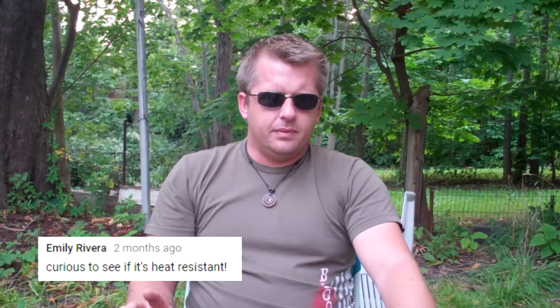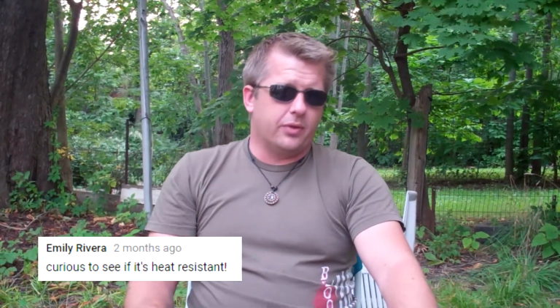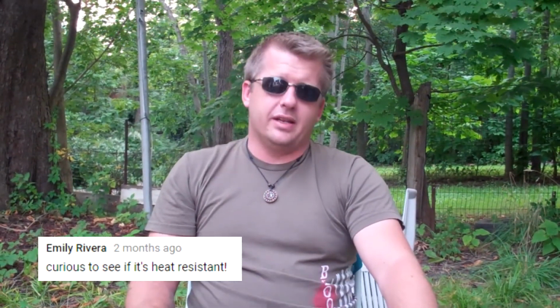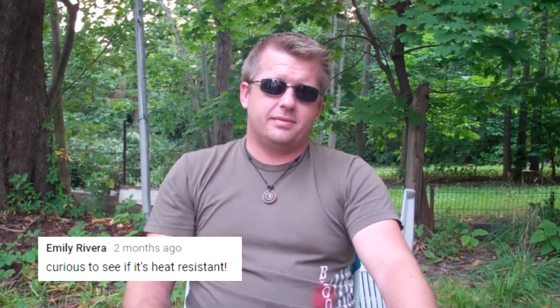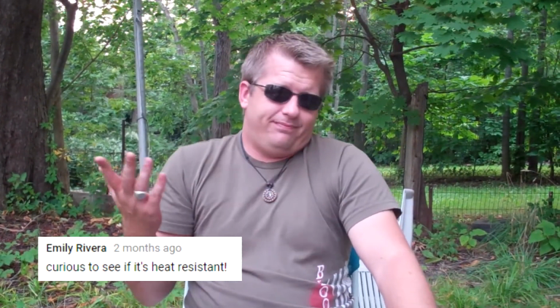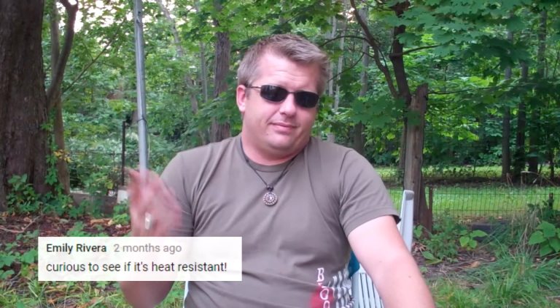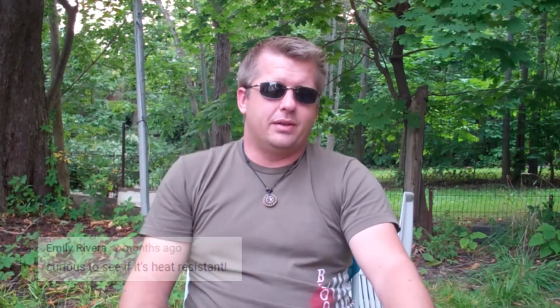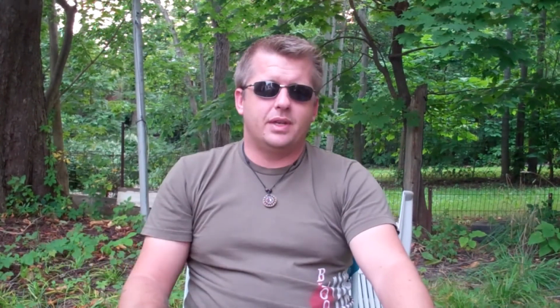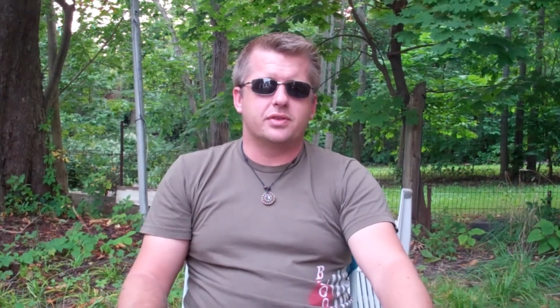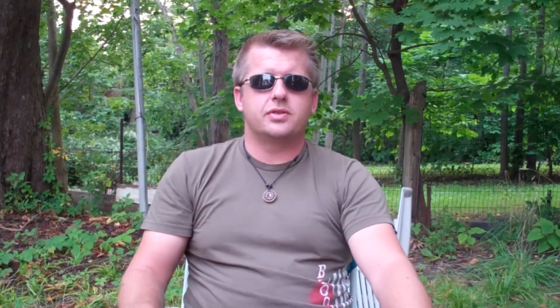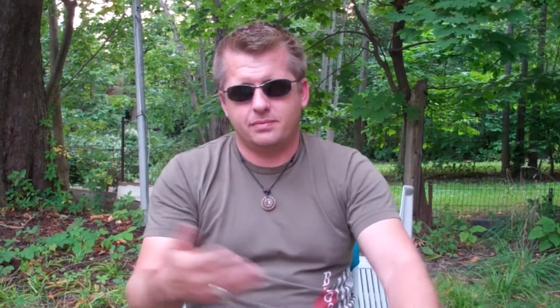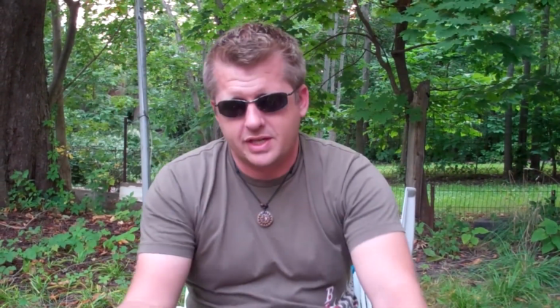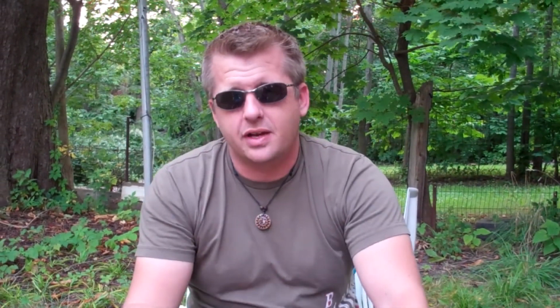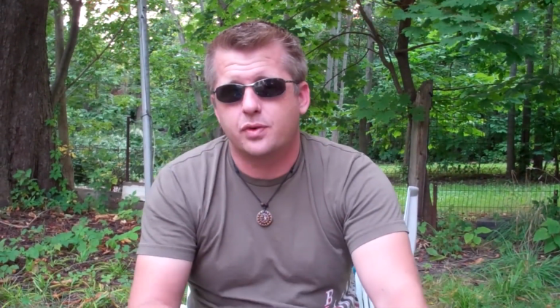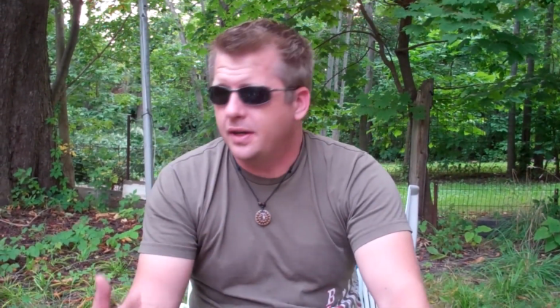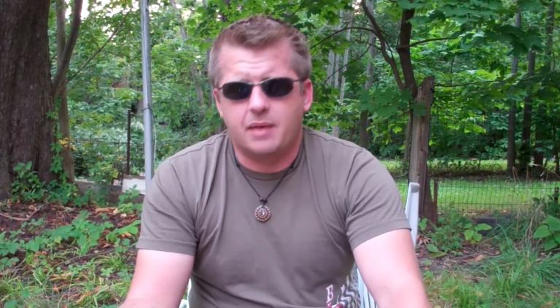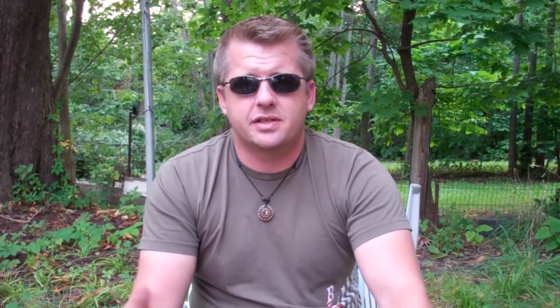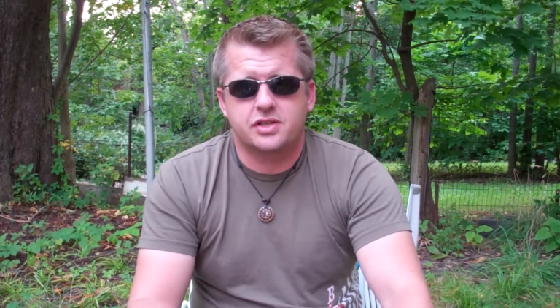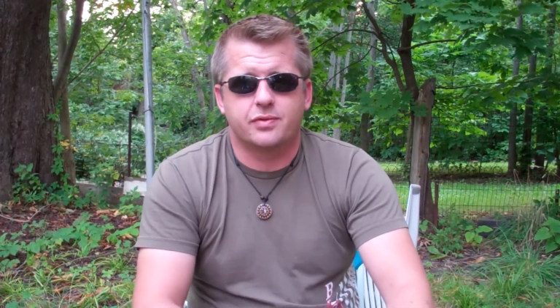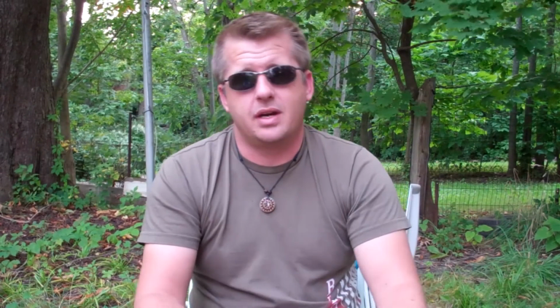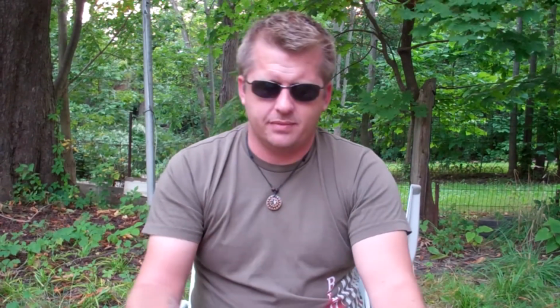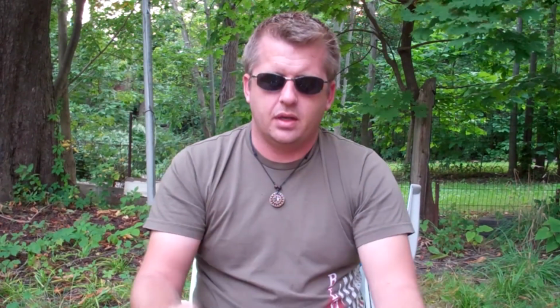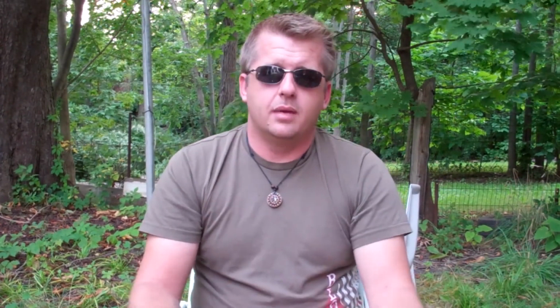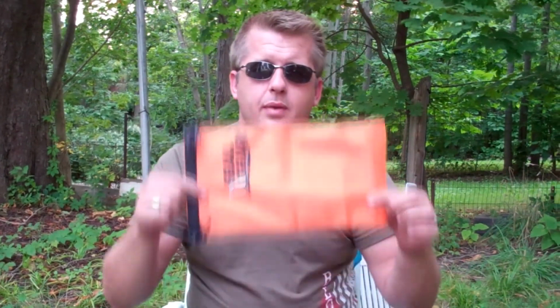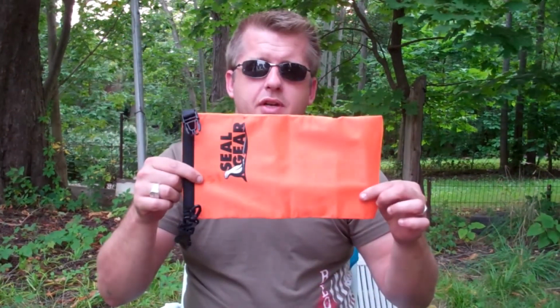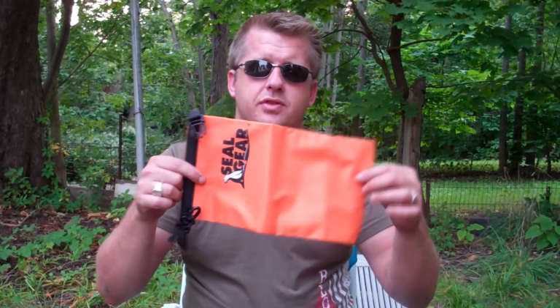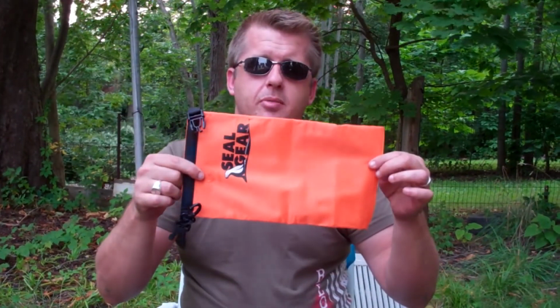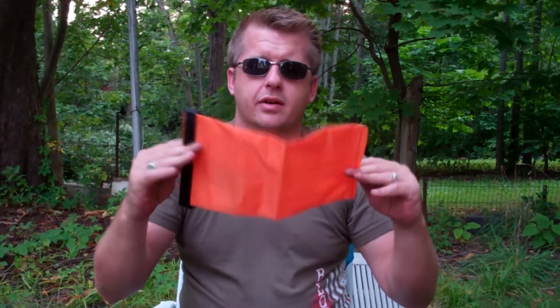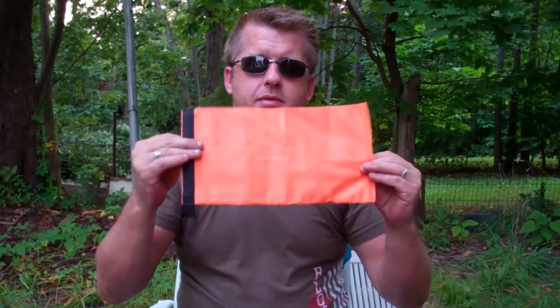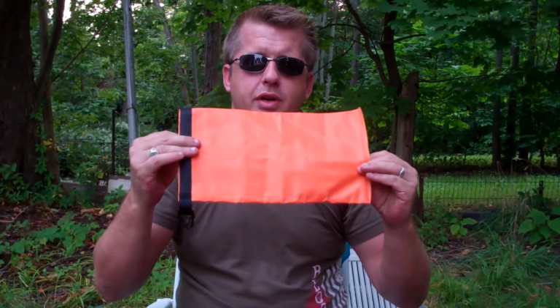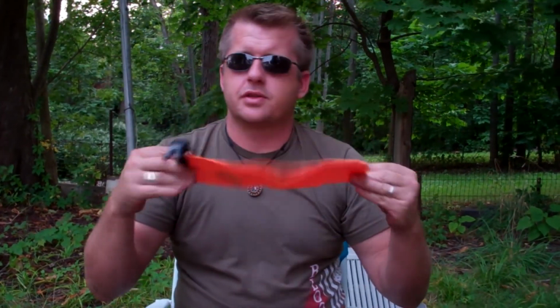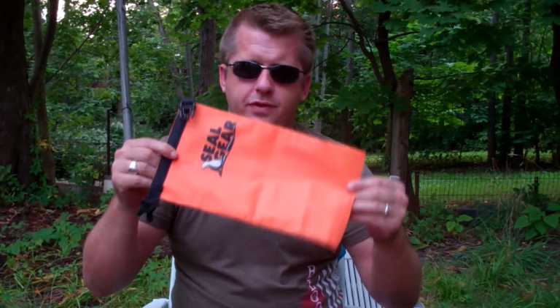I don't think it is, but you know what, there's no use always asking you guys for comments and suggestions if we don't try them. So Emily, I went out and bought you your own steel gear bag. Here it is, pretty orange, just for you.